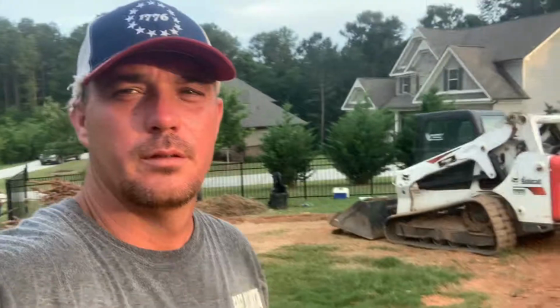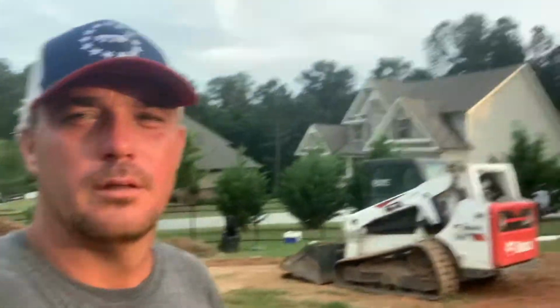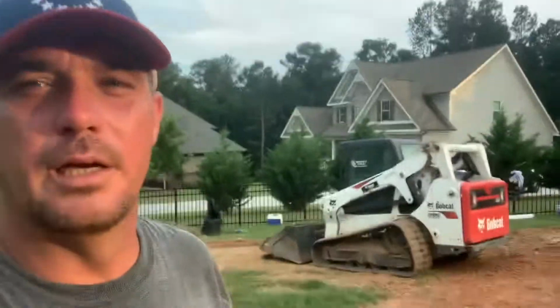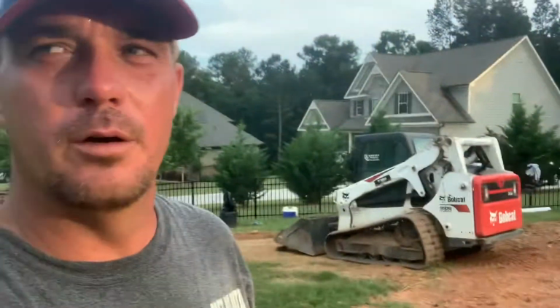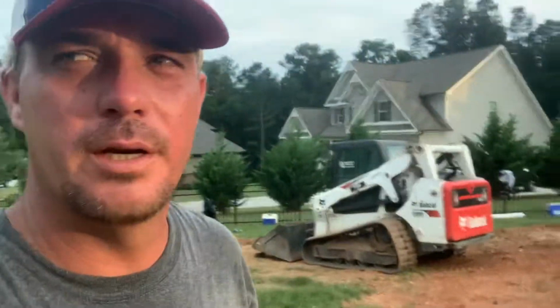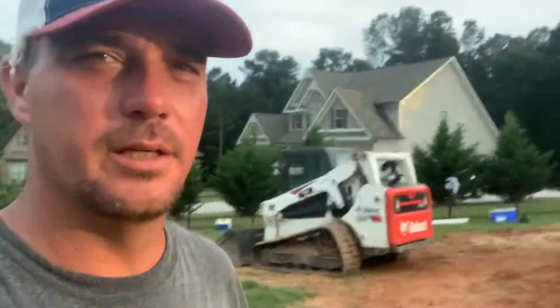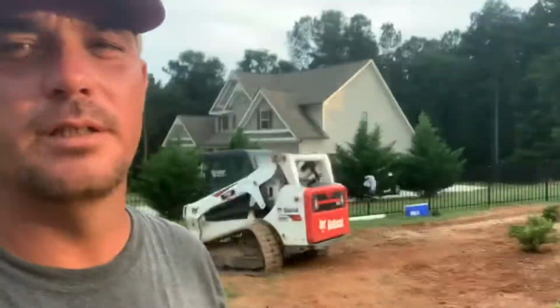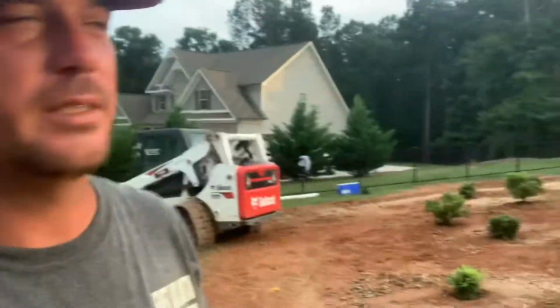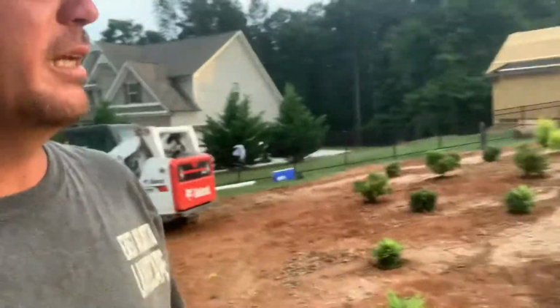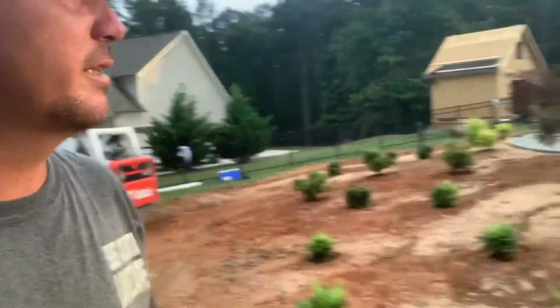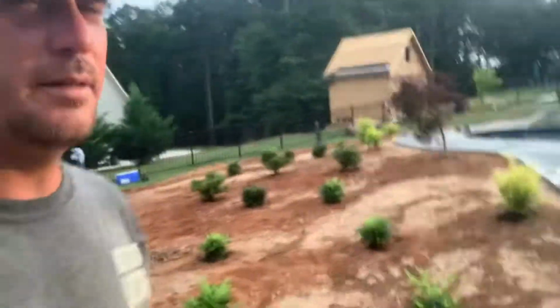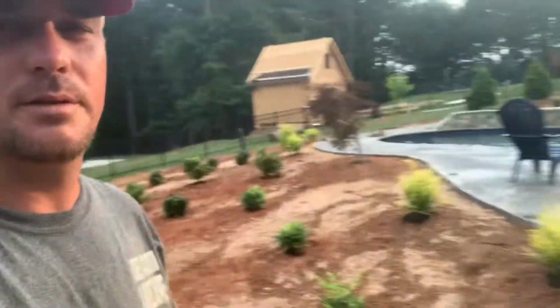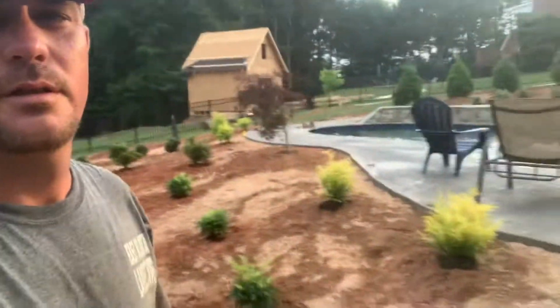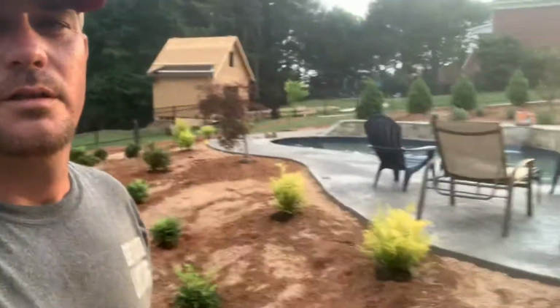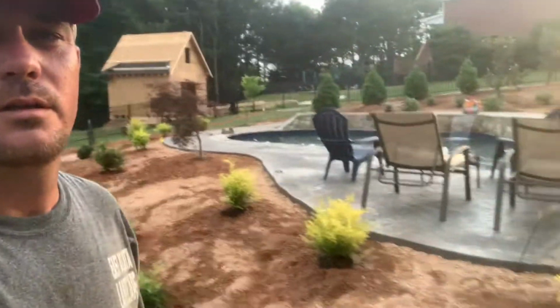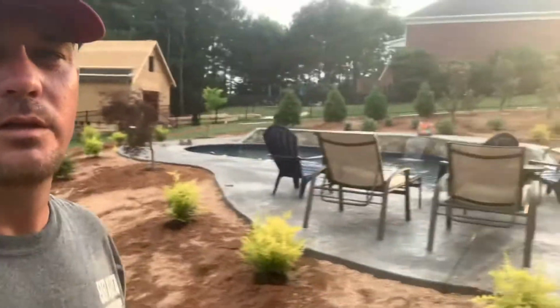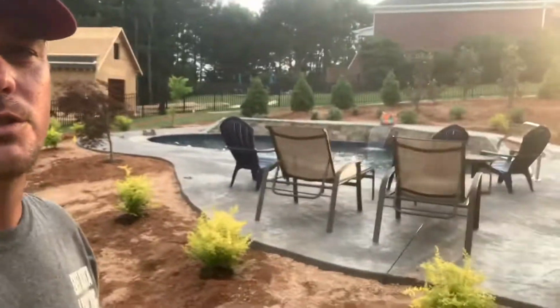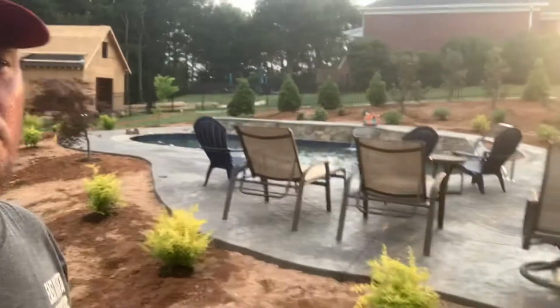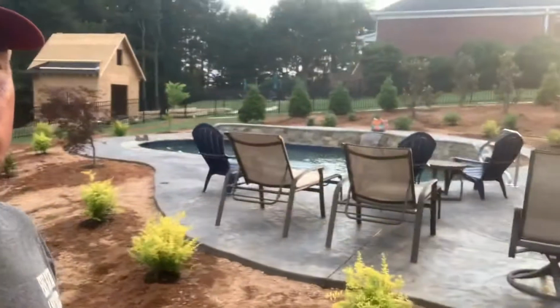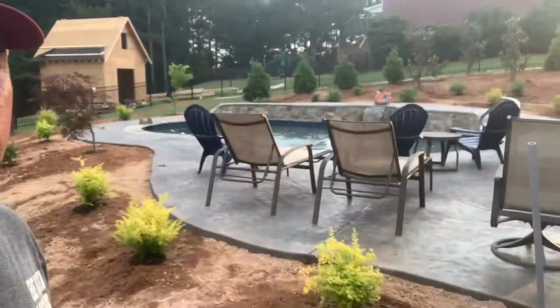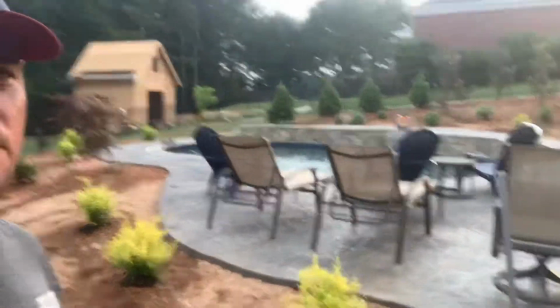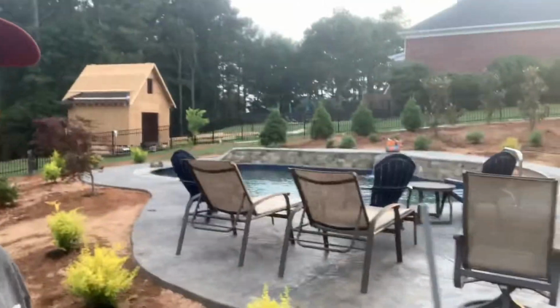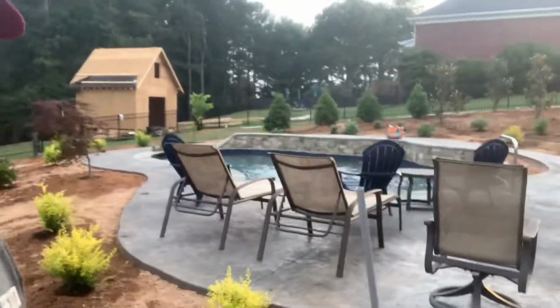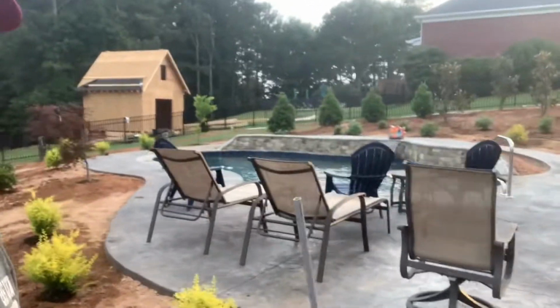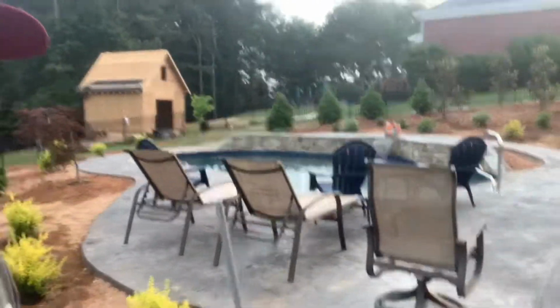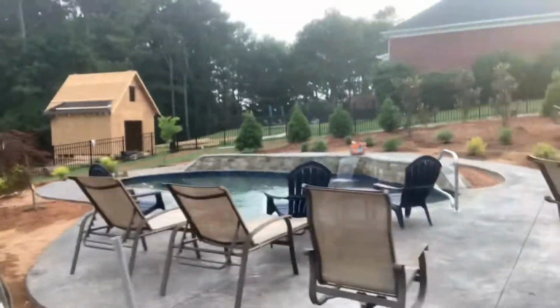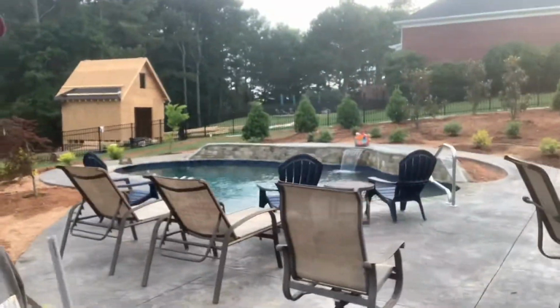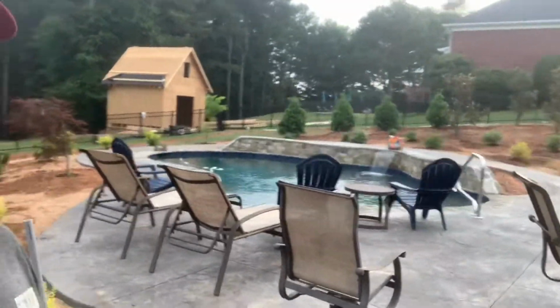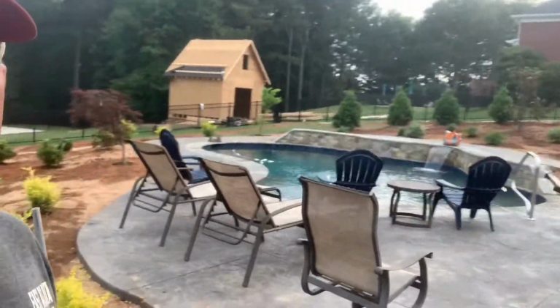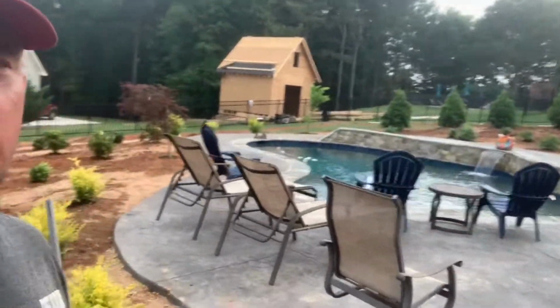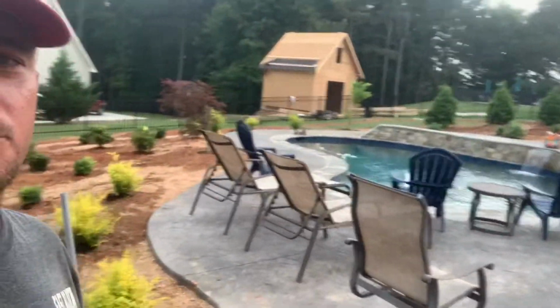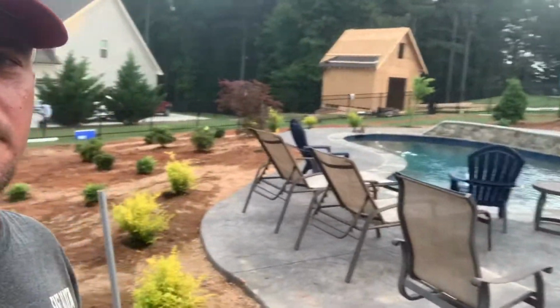Hey y'all, Brandon here with East Atlanta Landscape. Gonna jump on and show y'all the stage we're in.